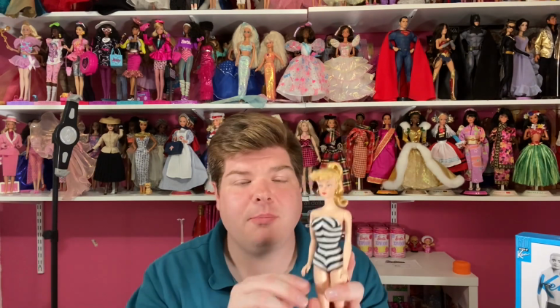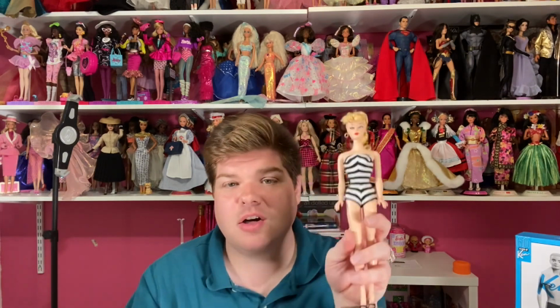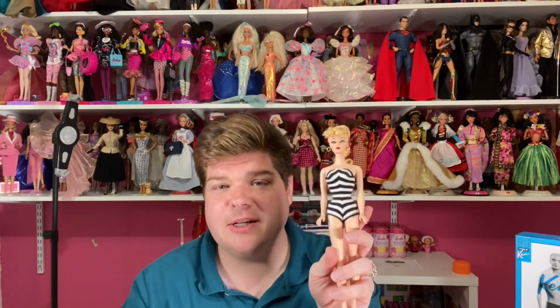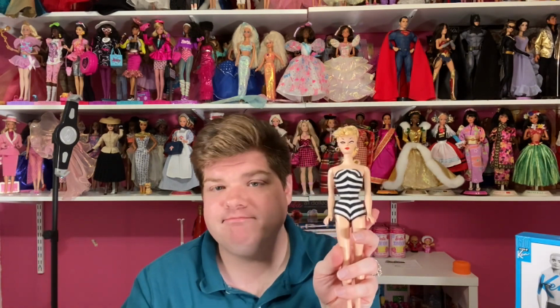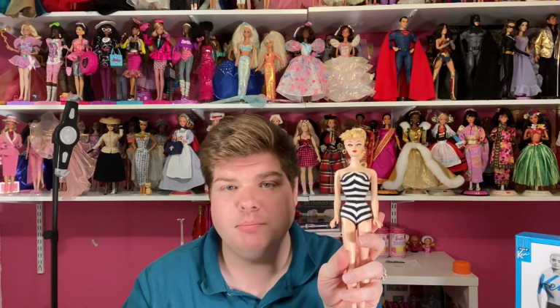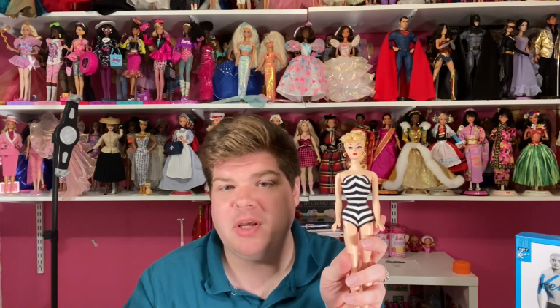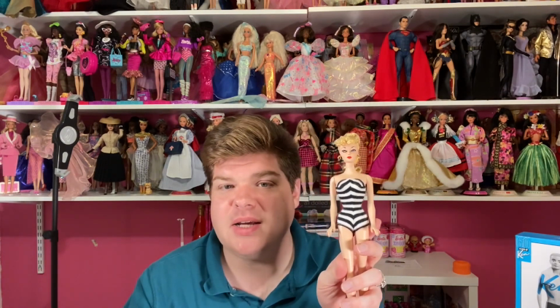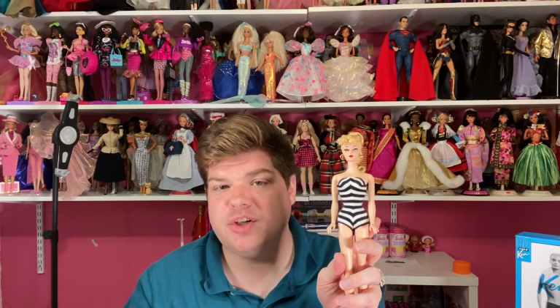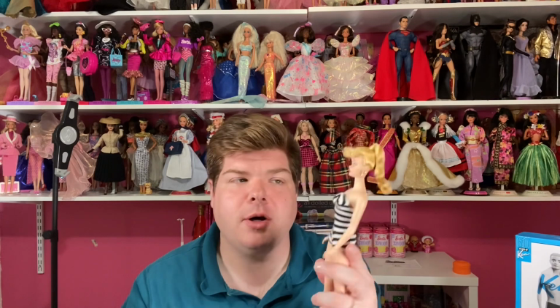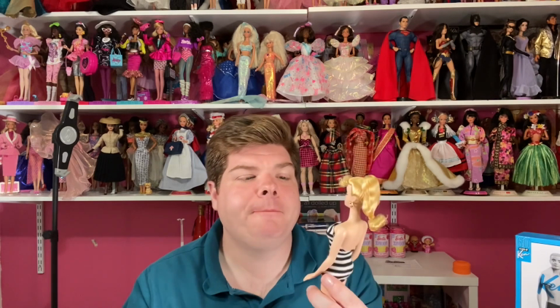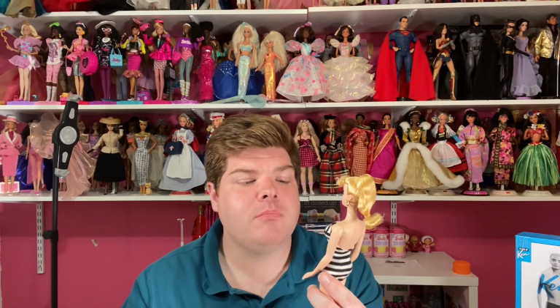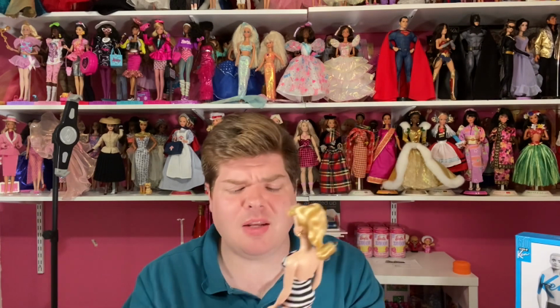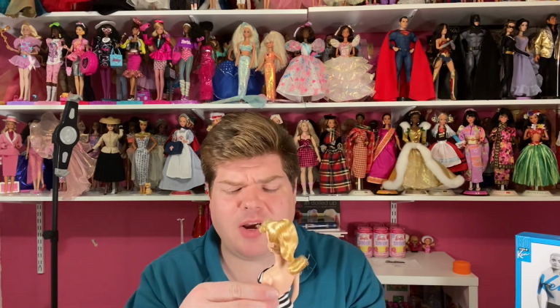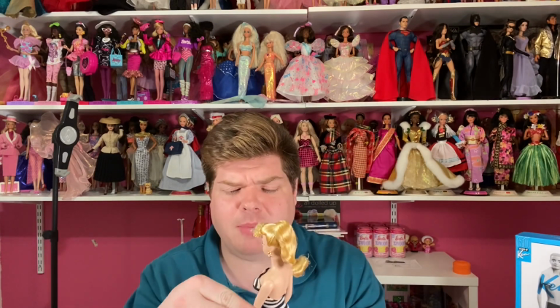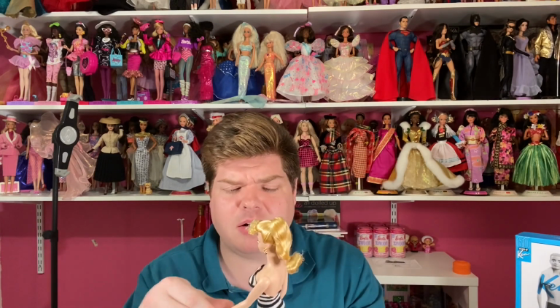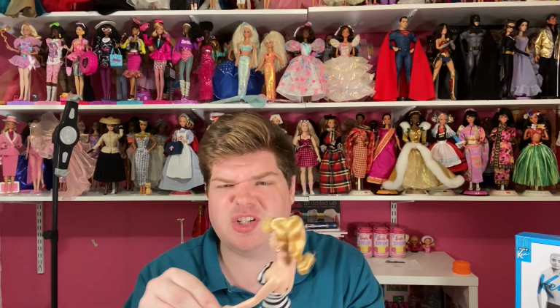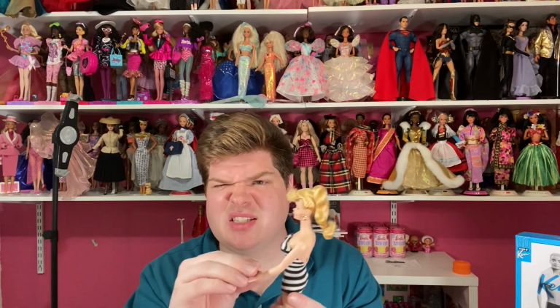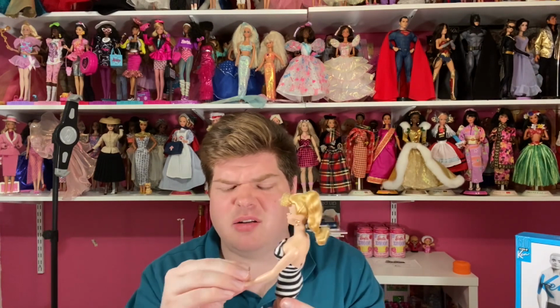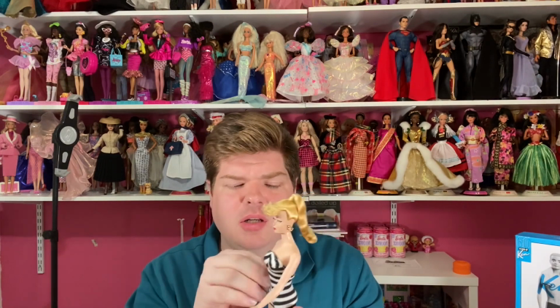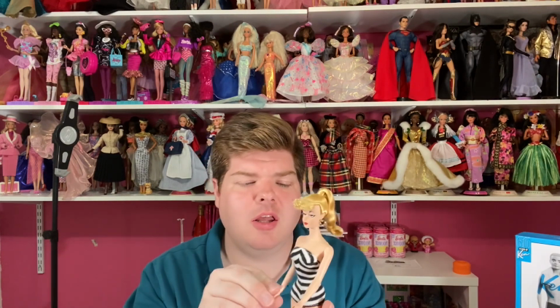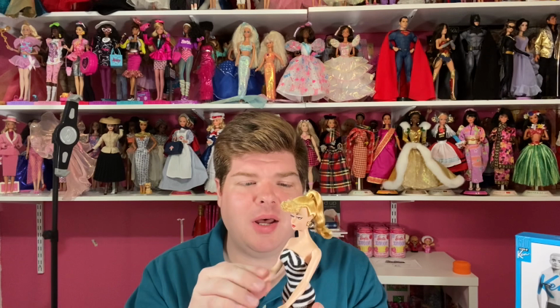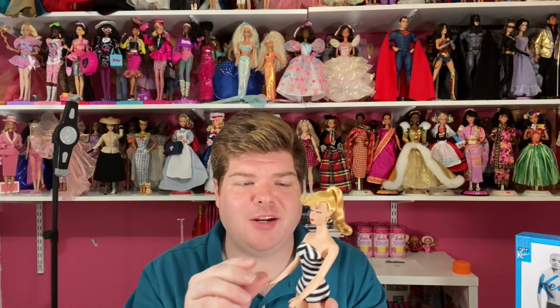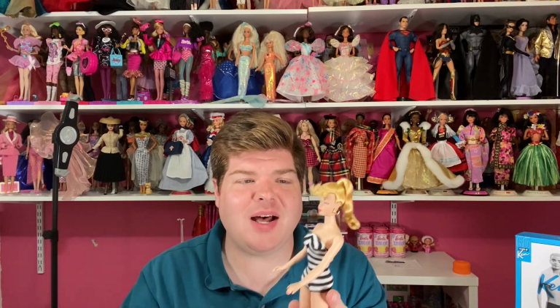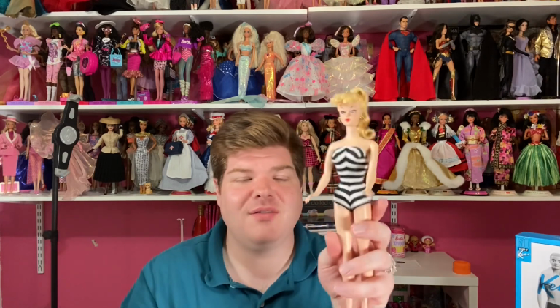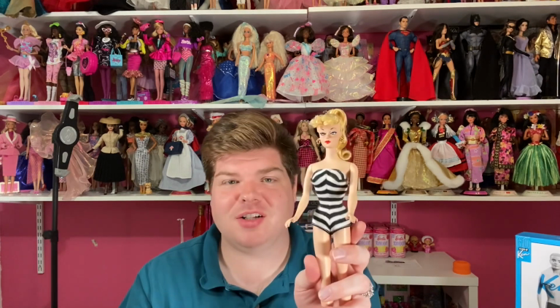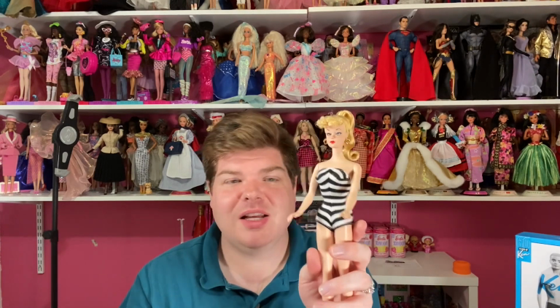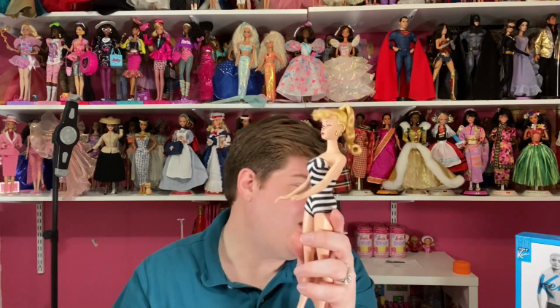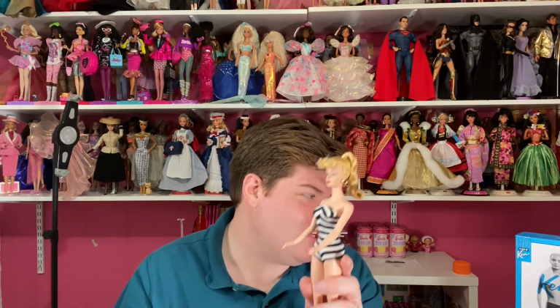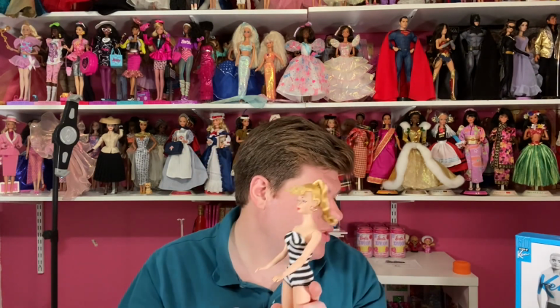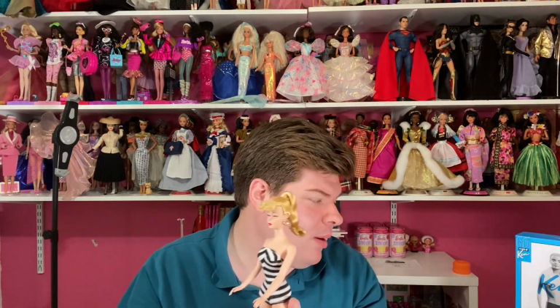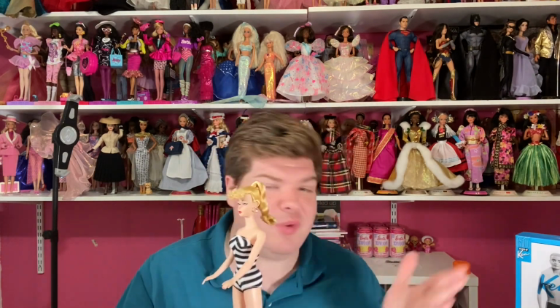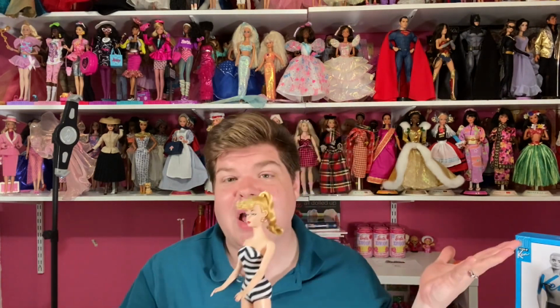Her wrist tag is a Barbie pink one that says 'Genuine Barbie' — I need to find it and put it back on her, it just kind of slides off and on. I love her and I think she looks great with the guys.